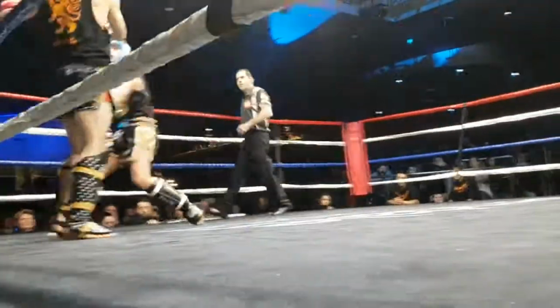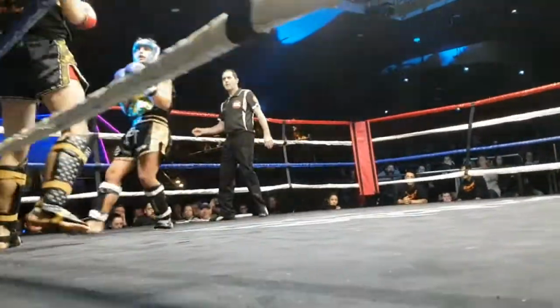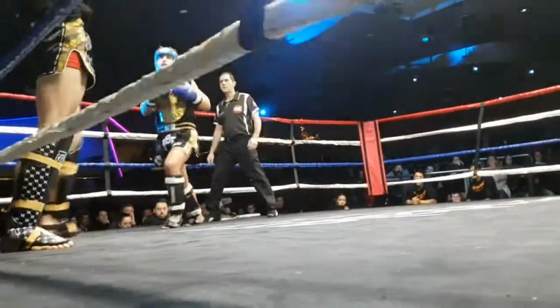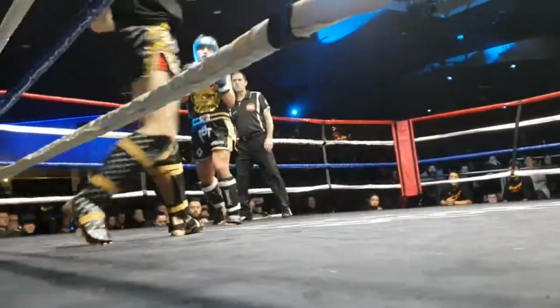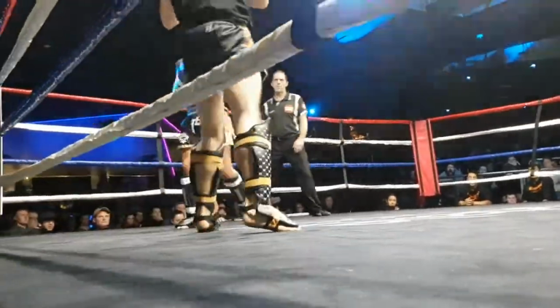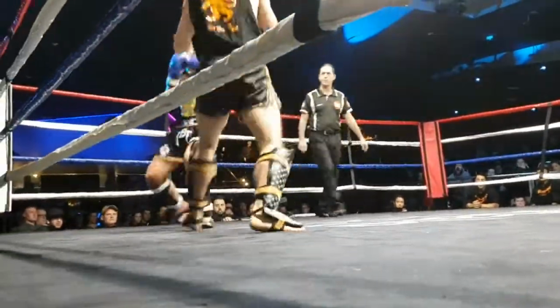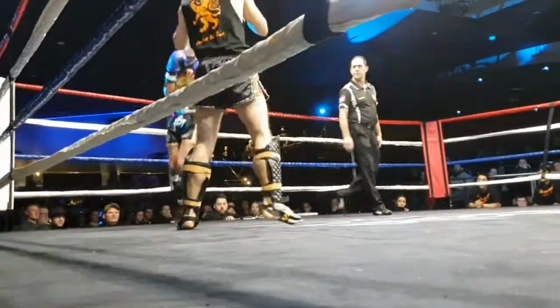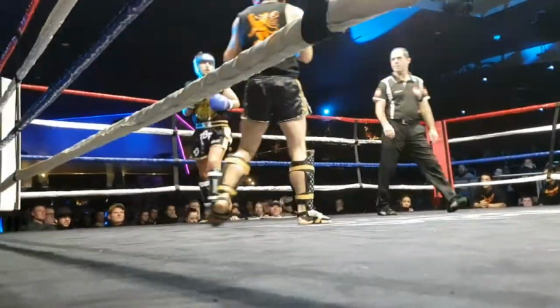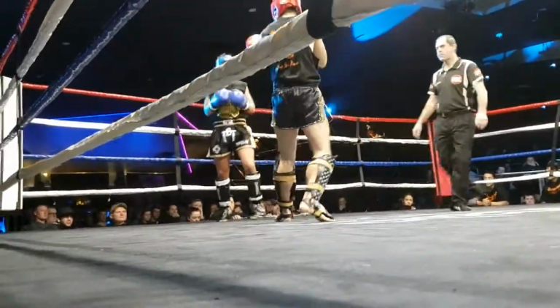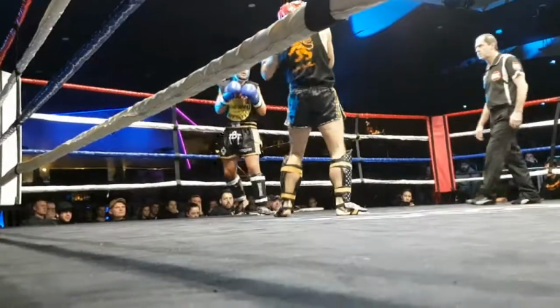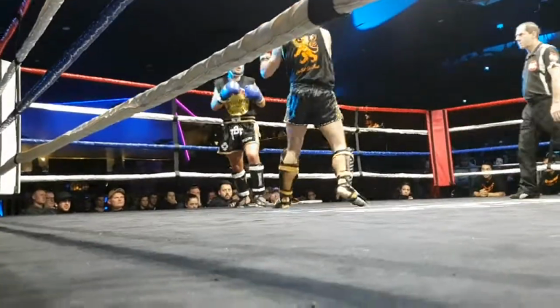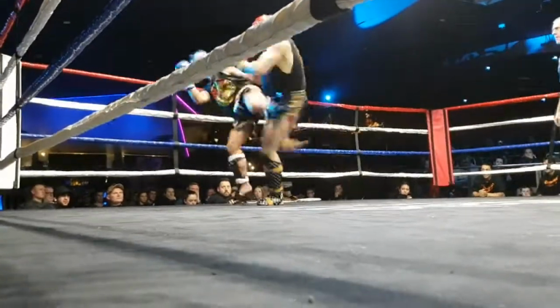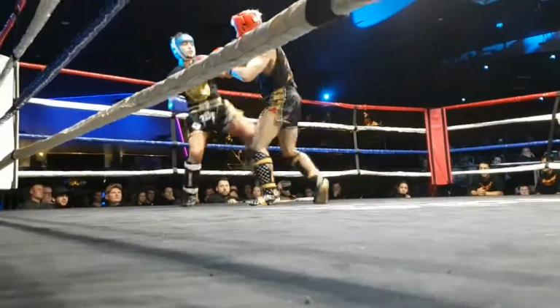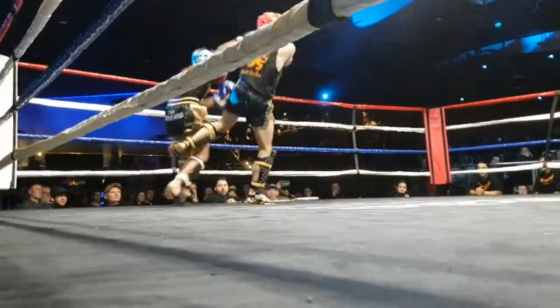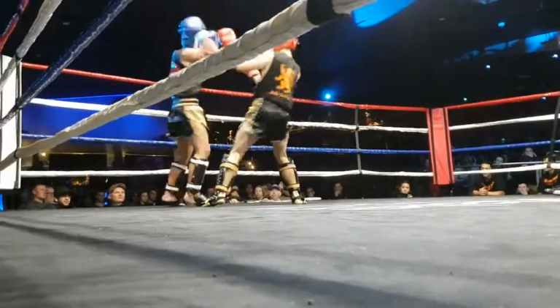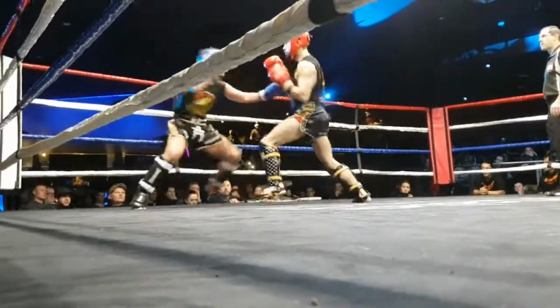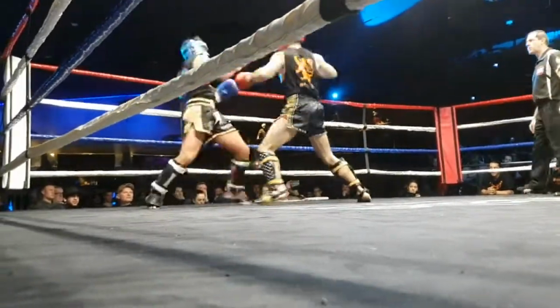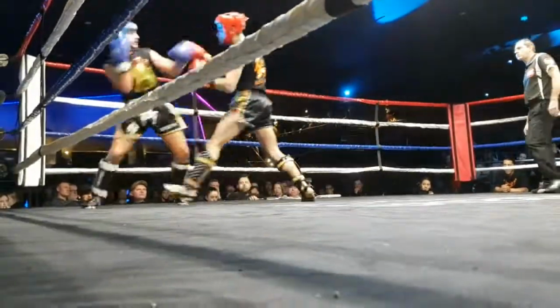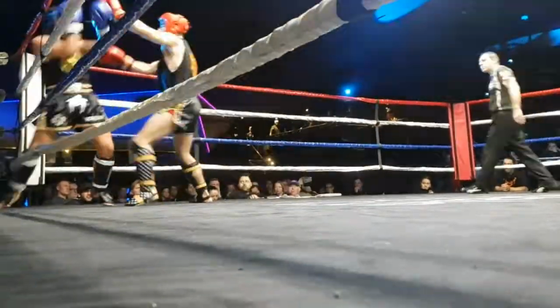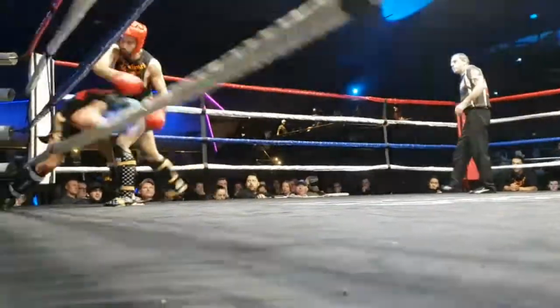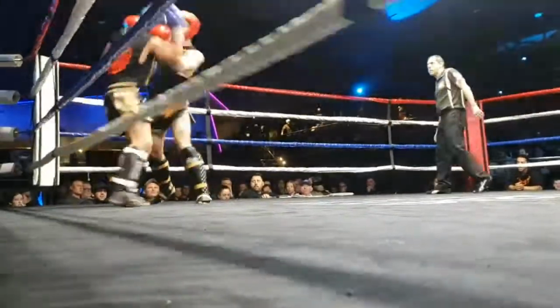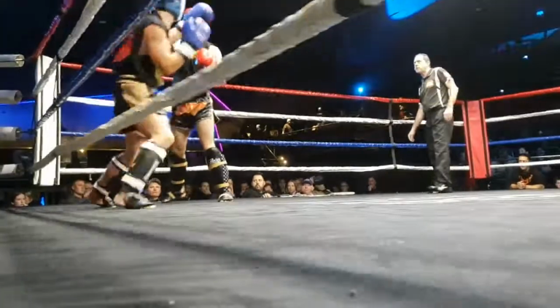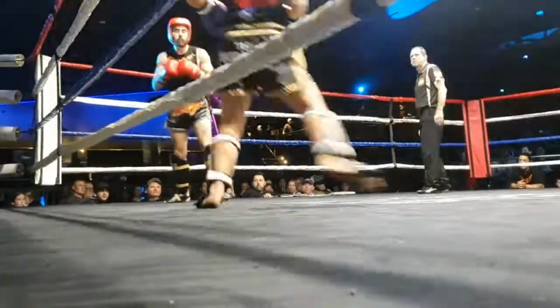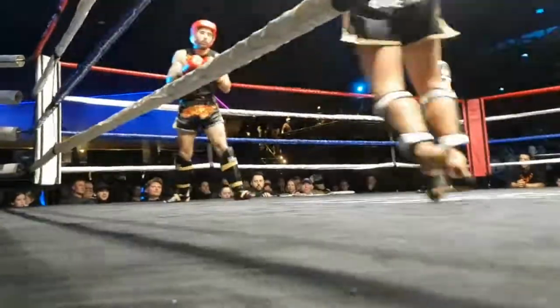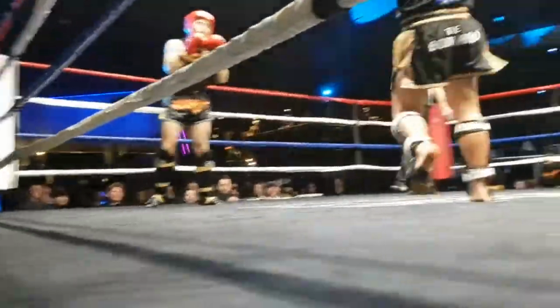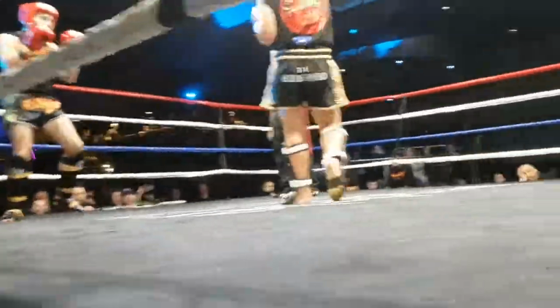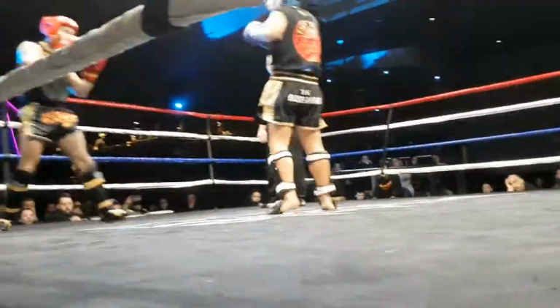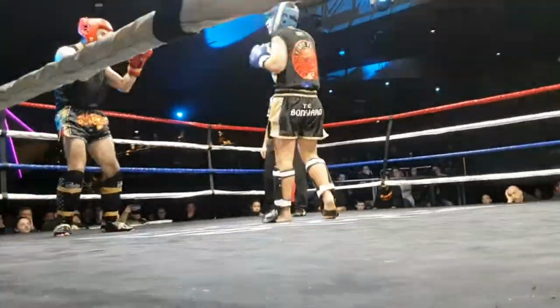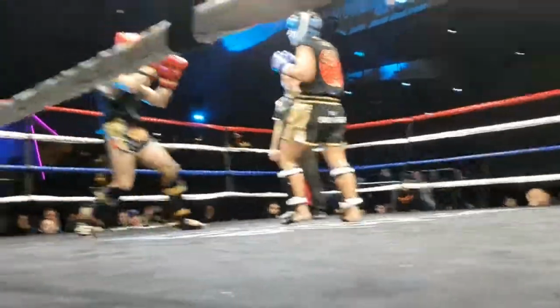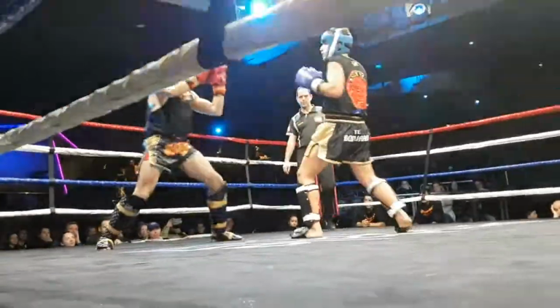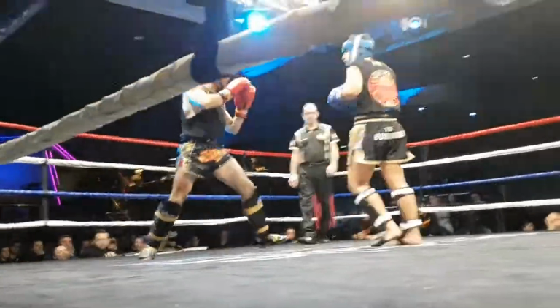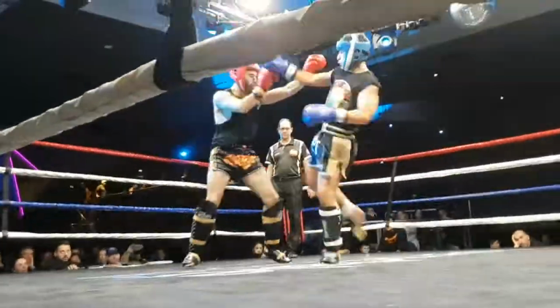That's it. Good jab. Off the jab first. Come on. David, finish with the right kick. Finish off the combo with the right kick.